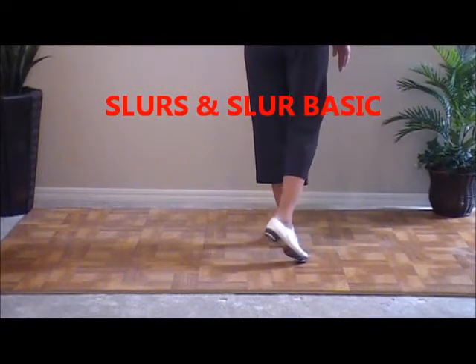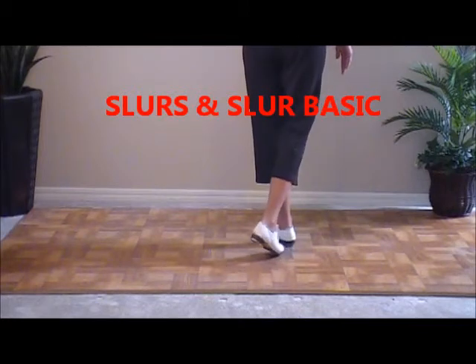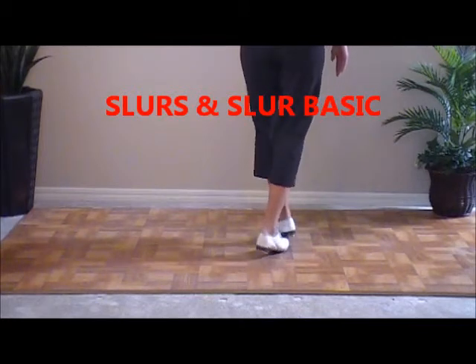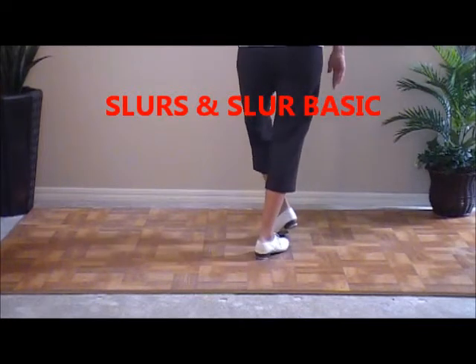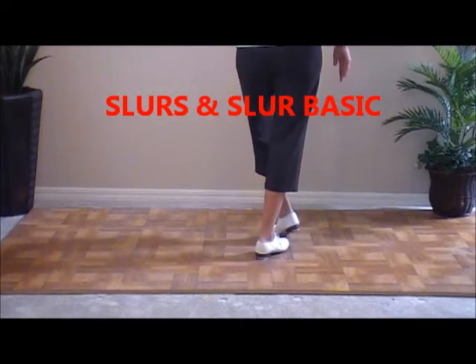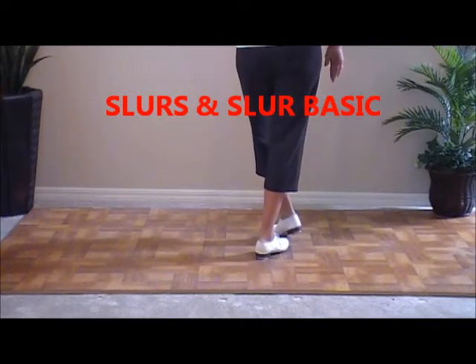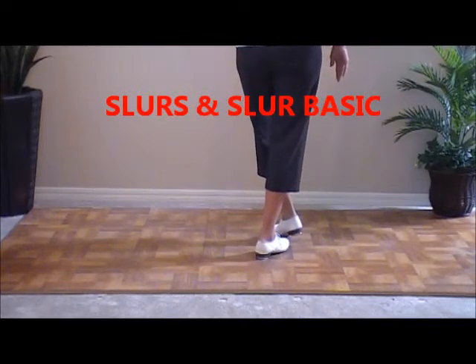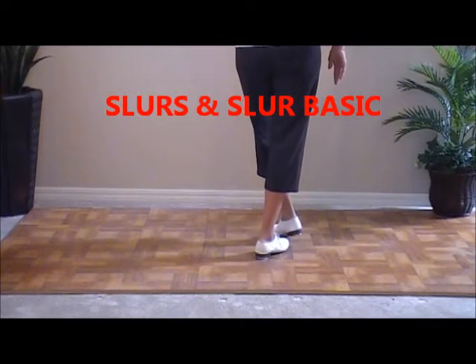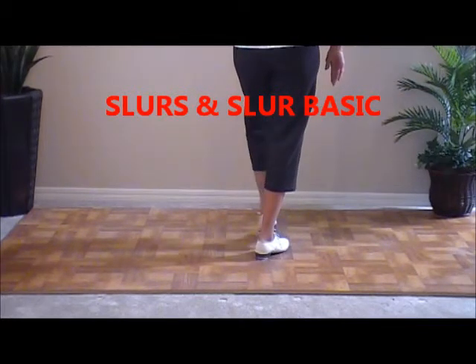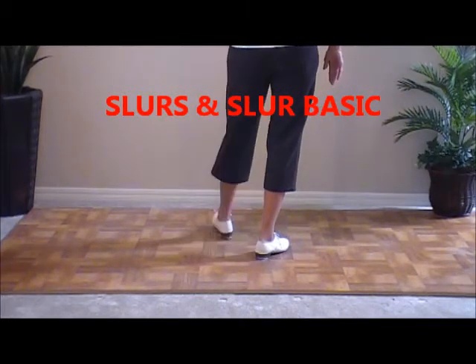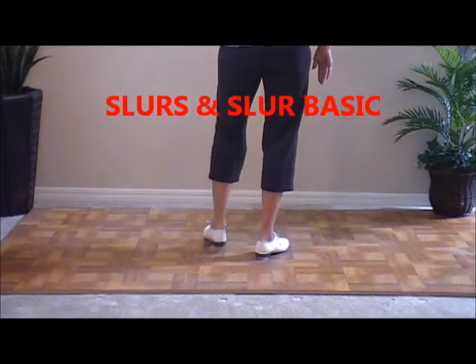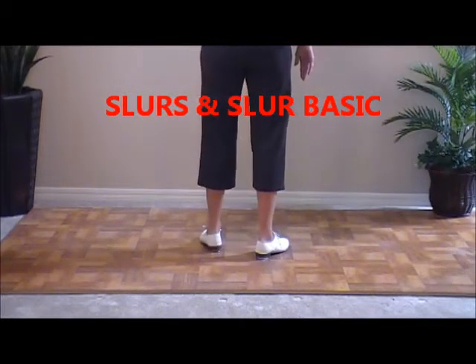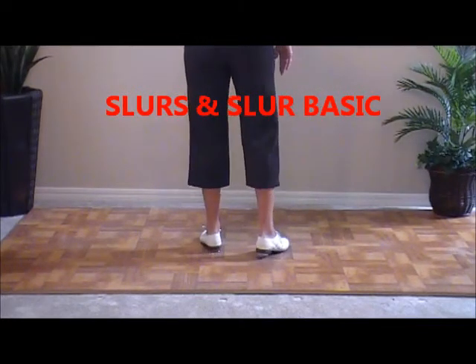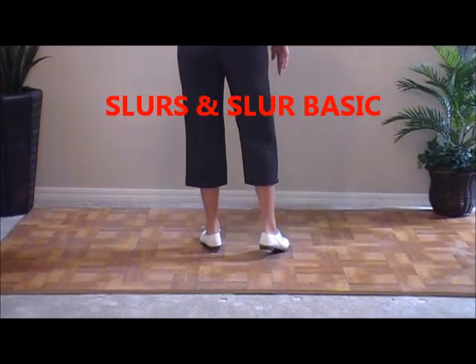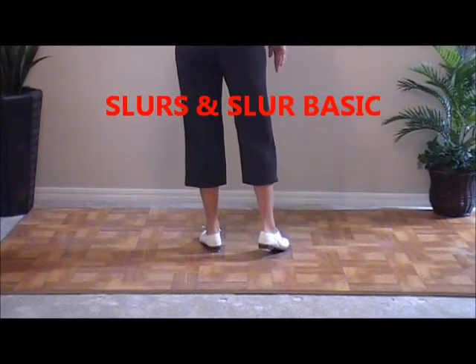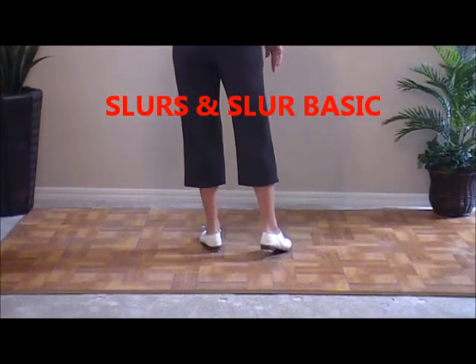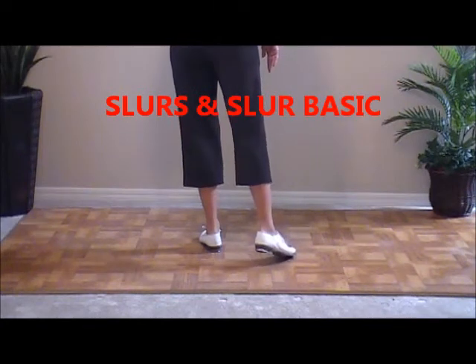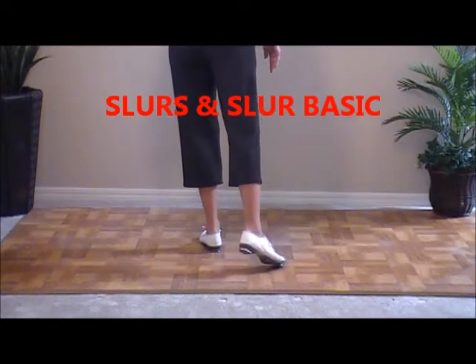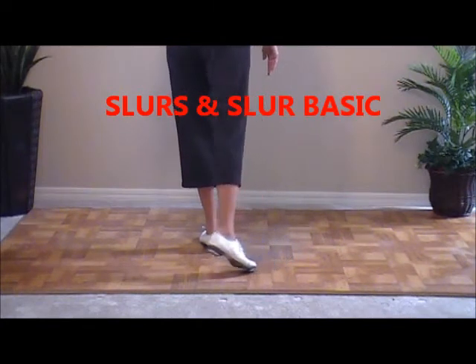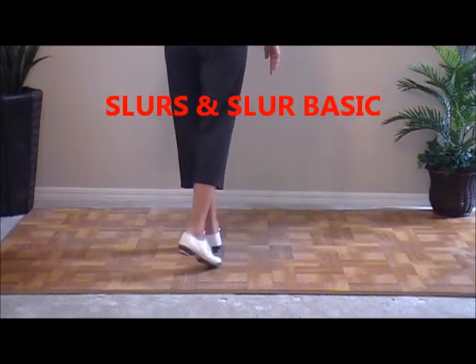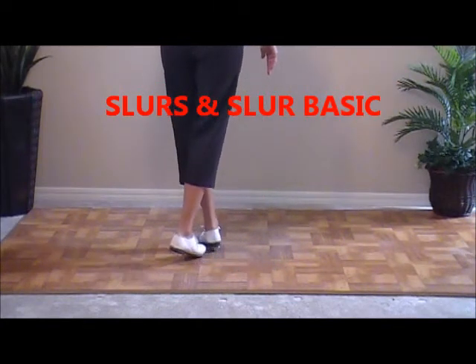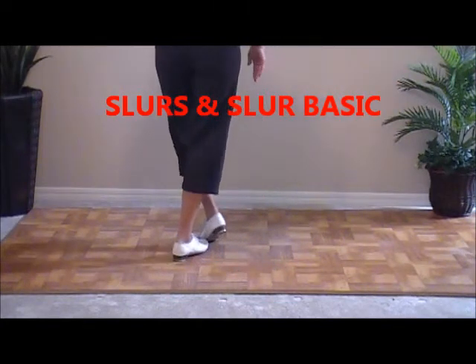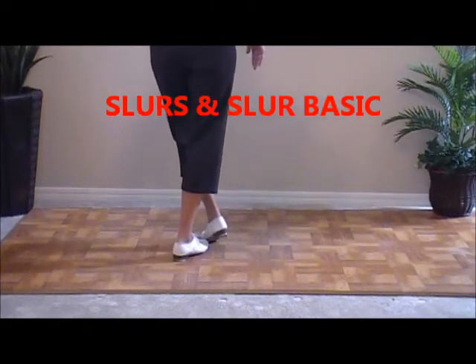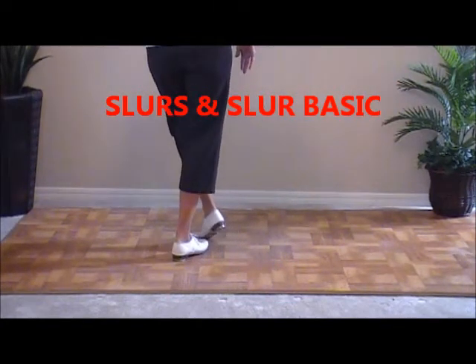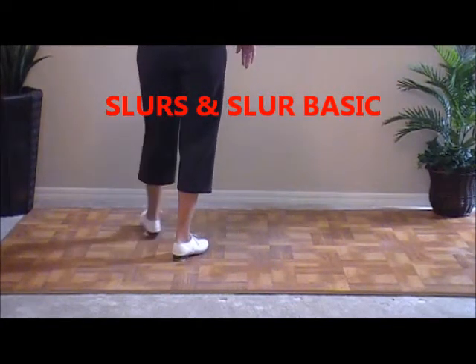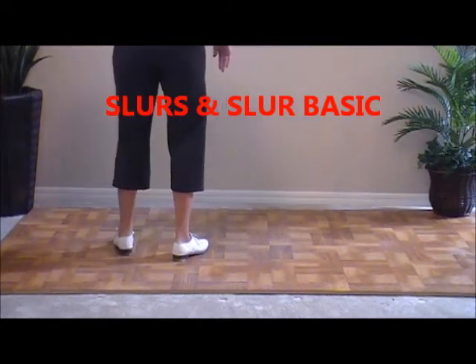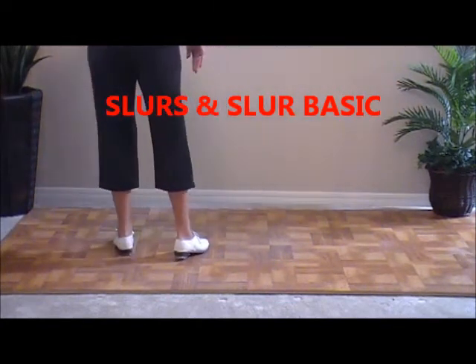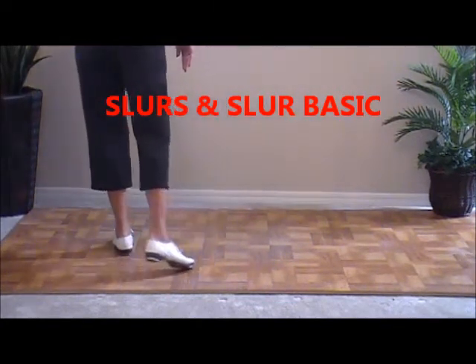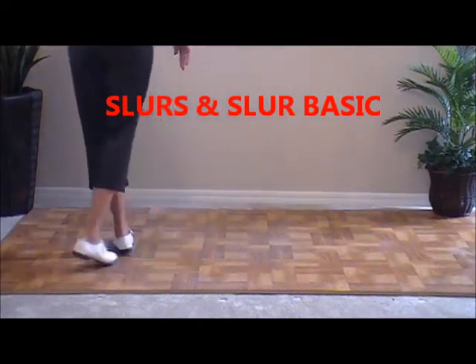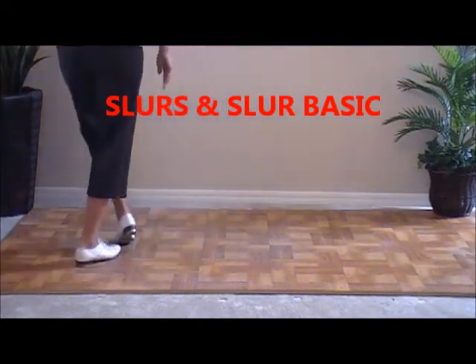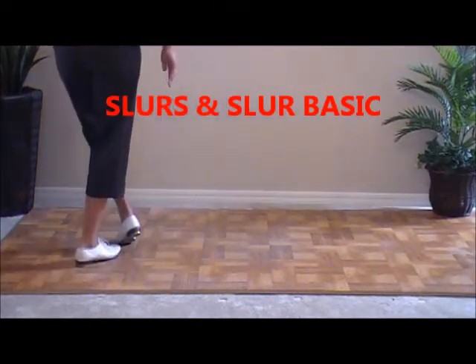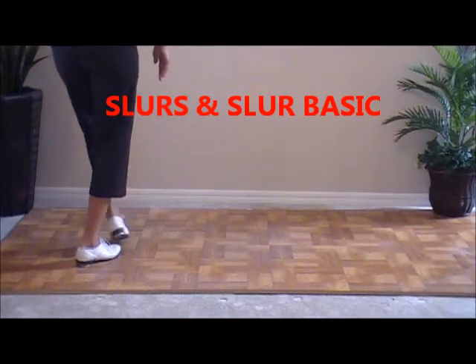And then you step in behind. And then you double step again to the side. You slur your right foot — don't lose contact — in a circular motion. Step behind. Double step, slur and step. Then do a basic.